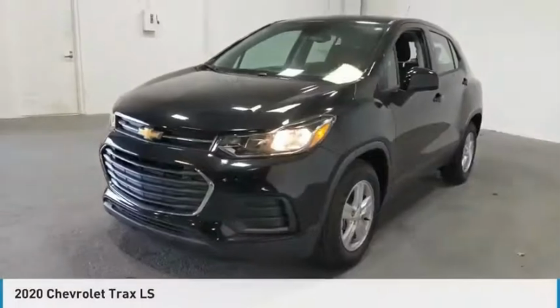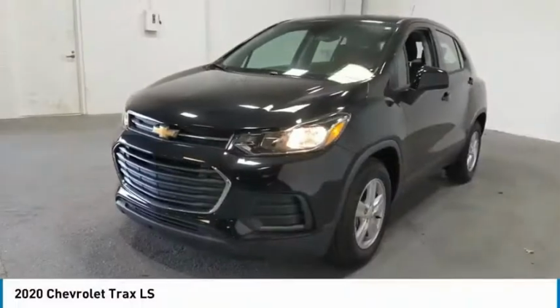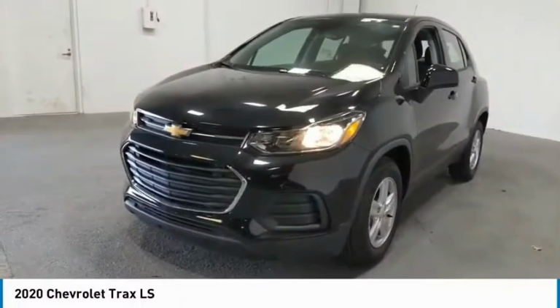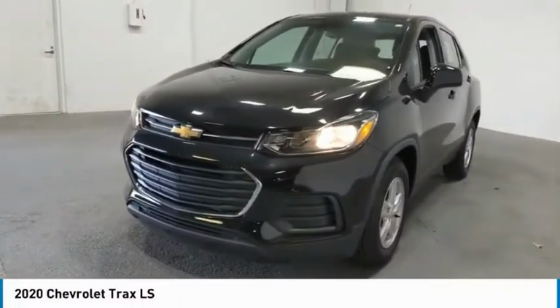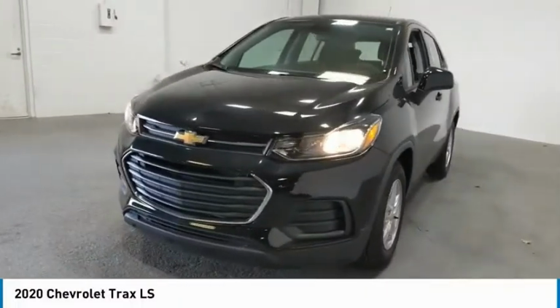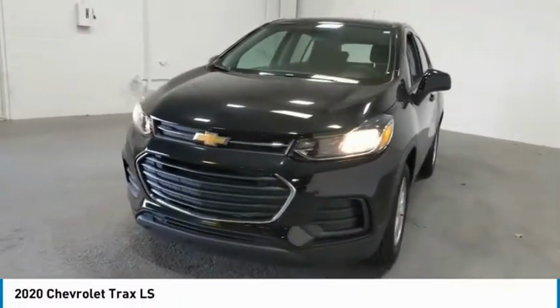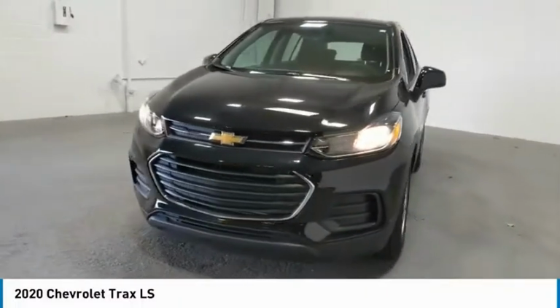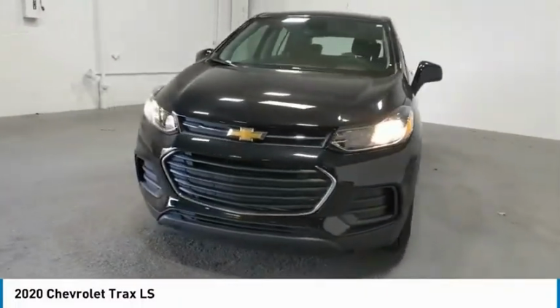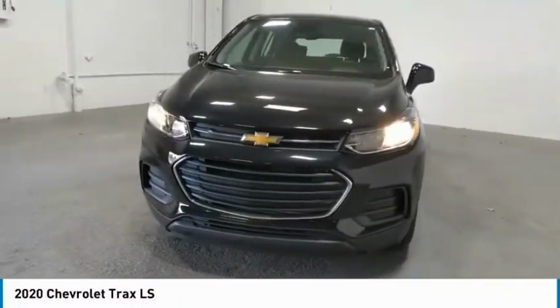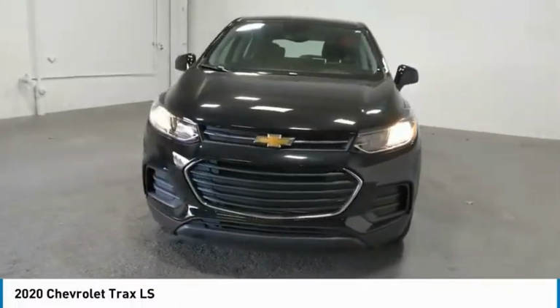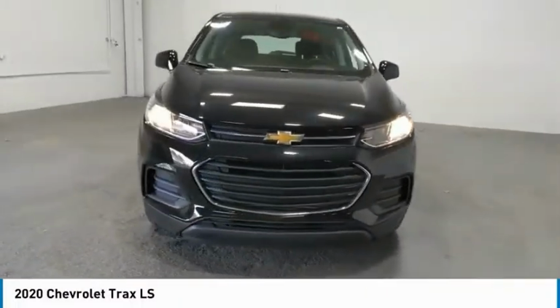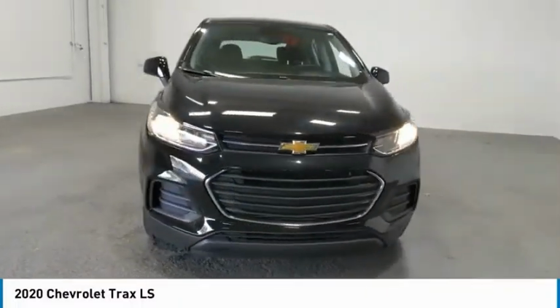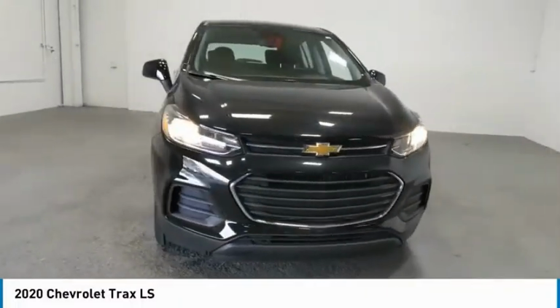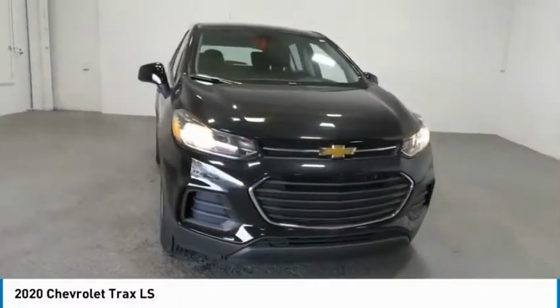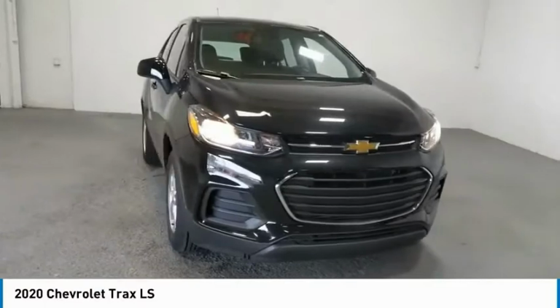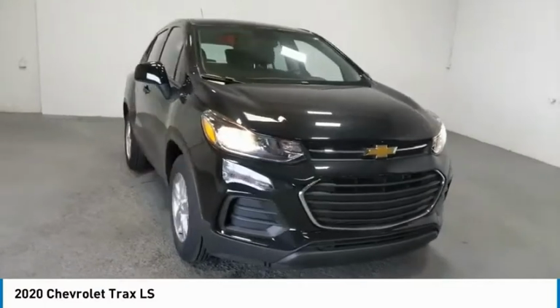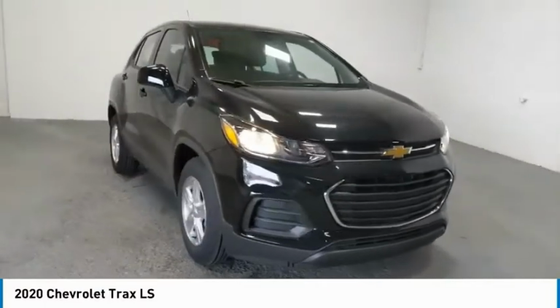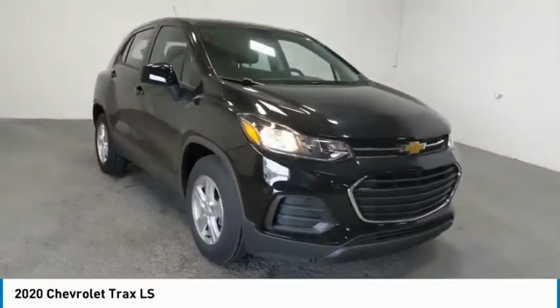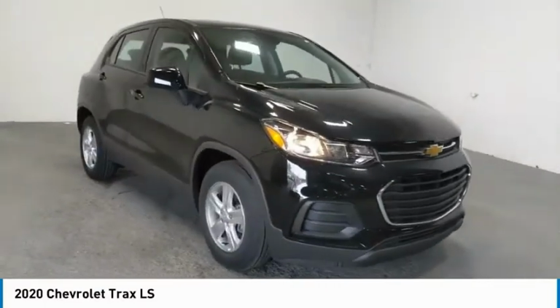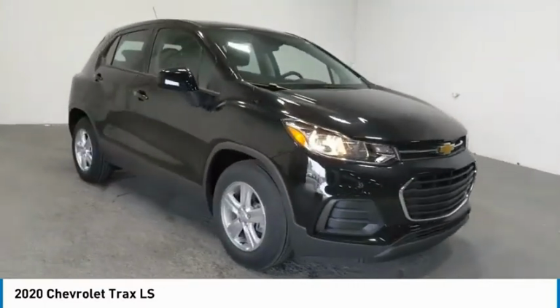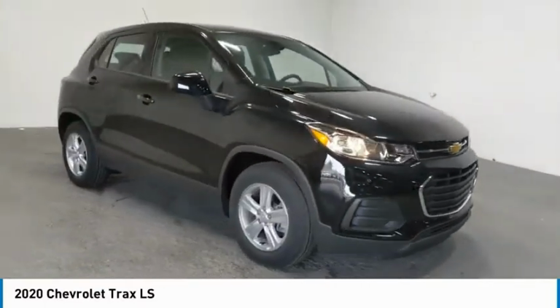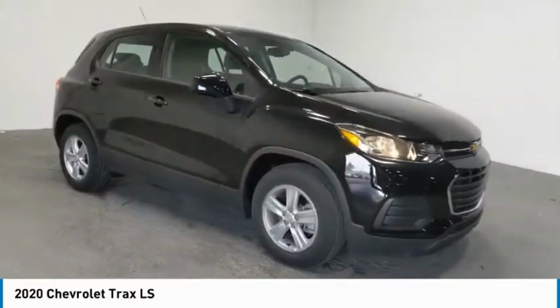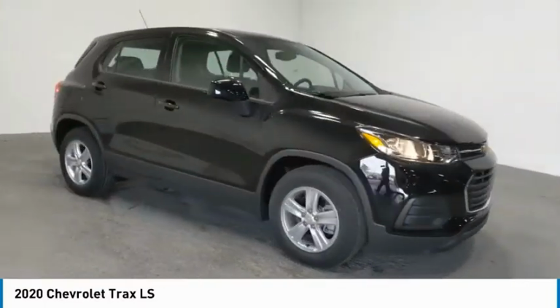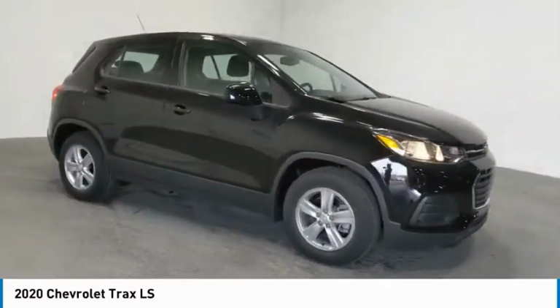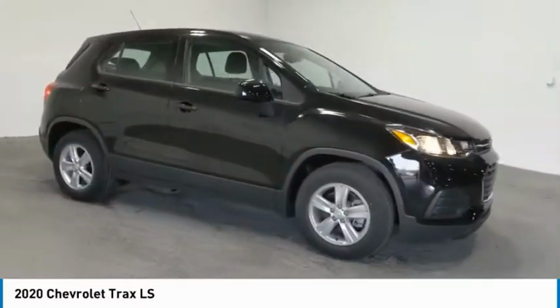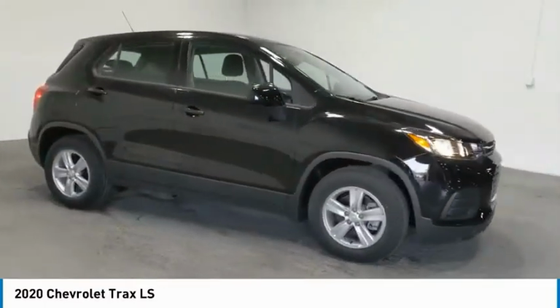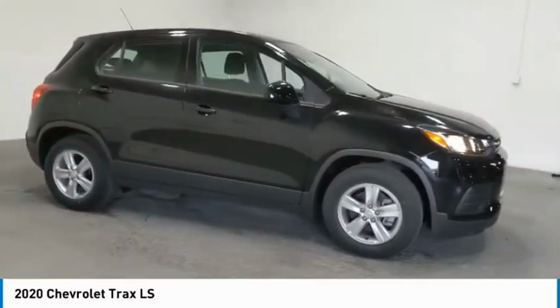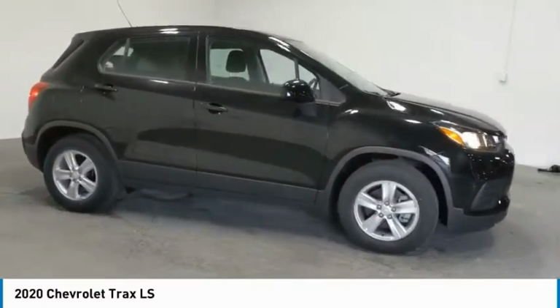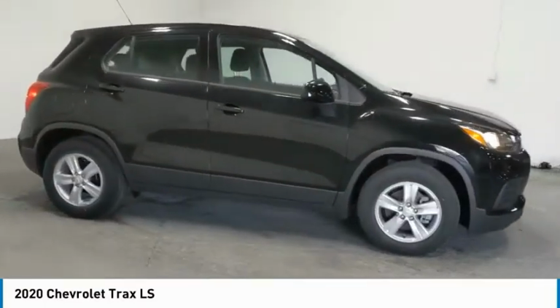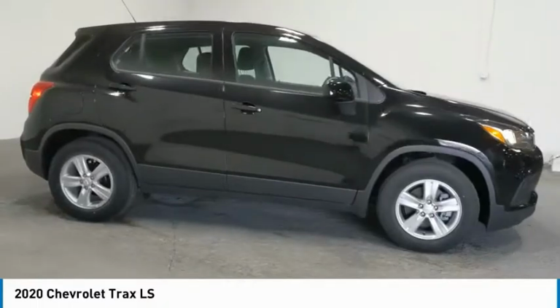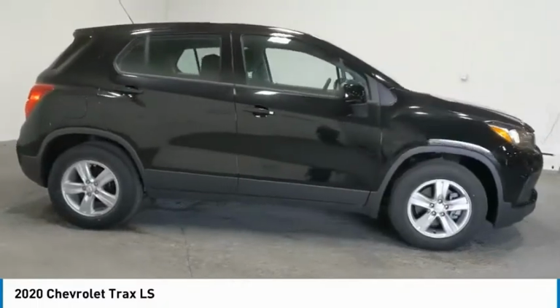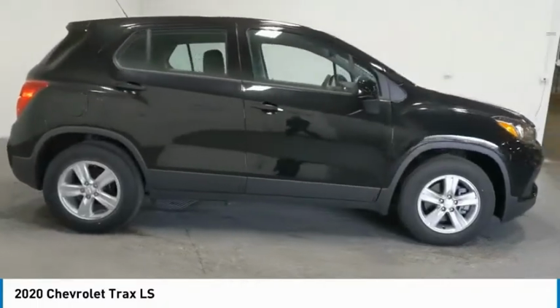You are going to love the 2020 Chevrolet Trax. The Trax is tiny on the outside, but remarkably spacious within. It comes with clean and modern interiors.